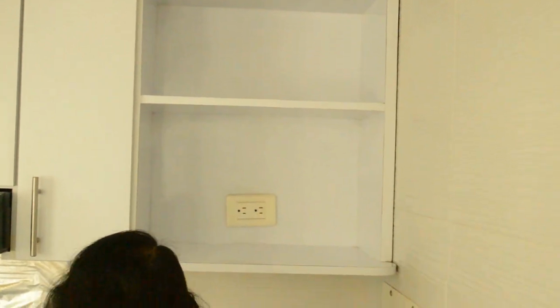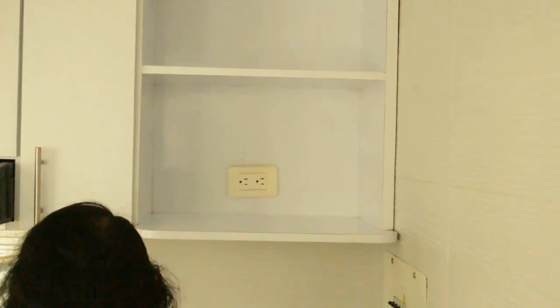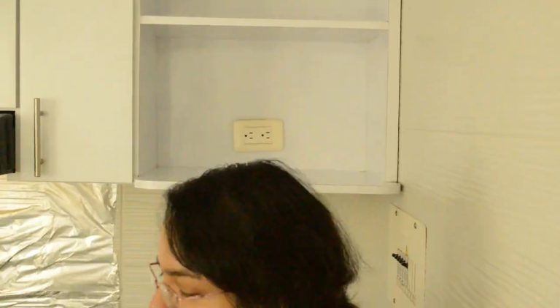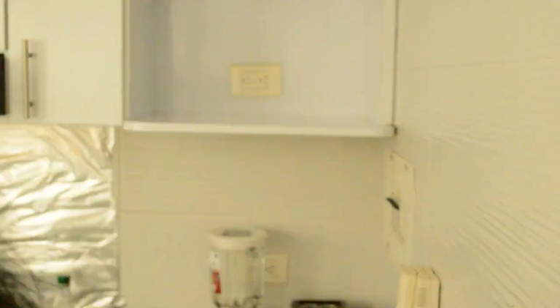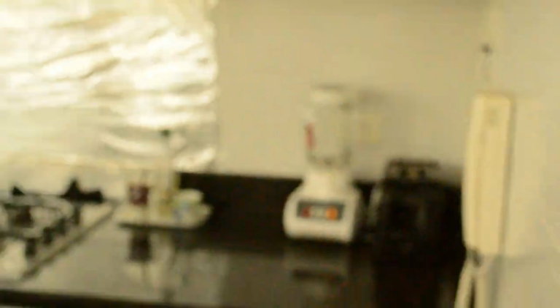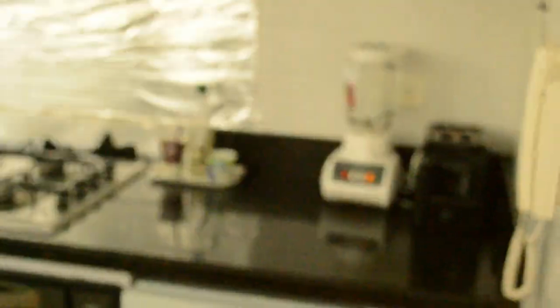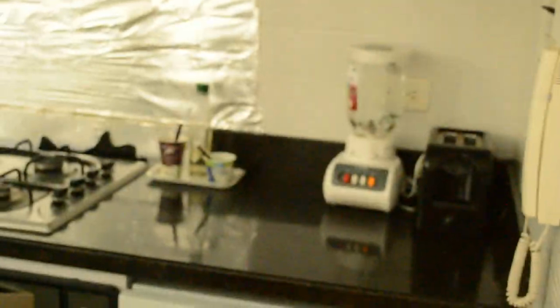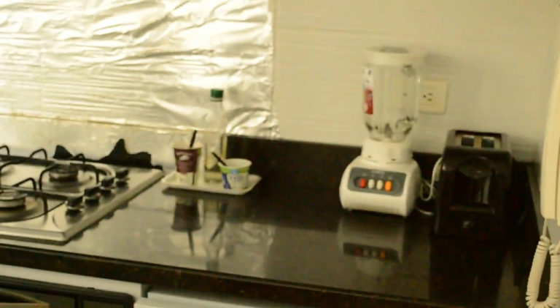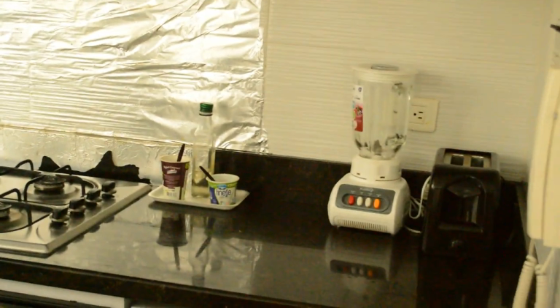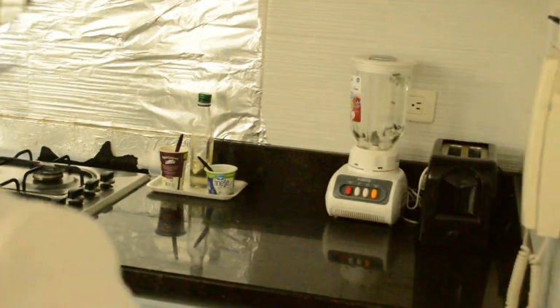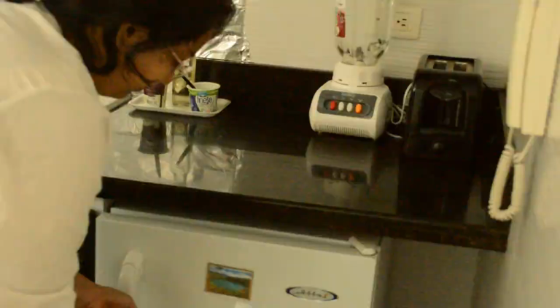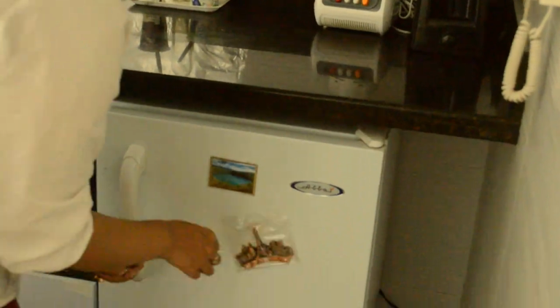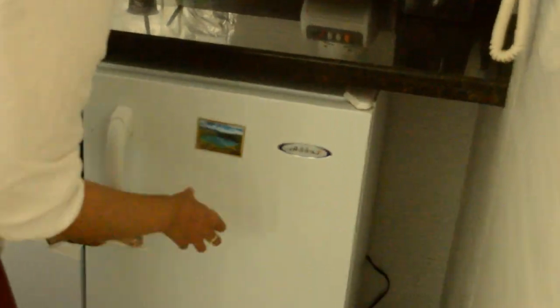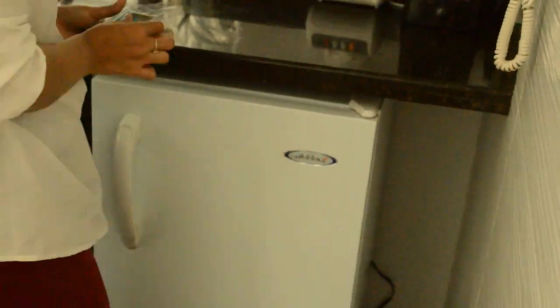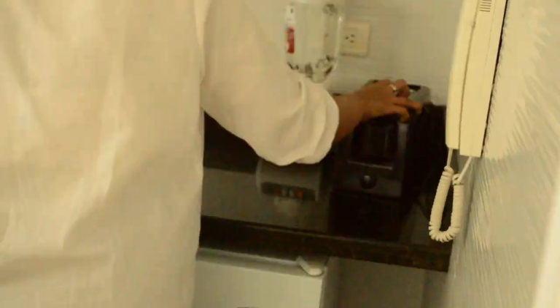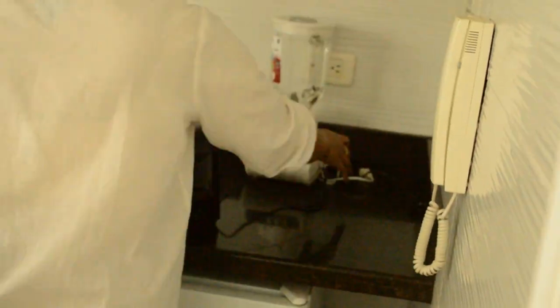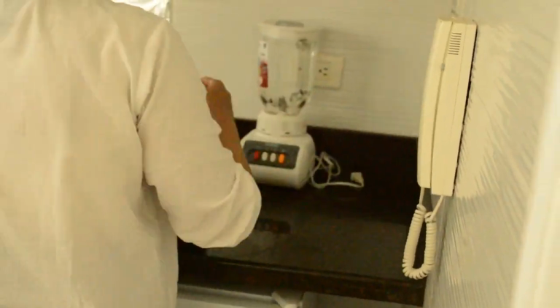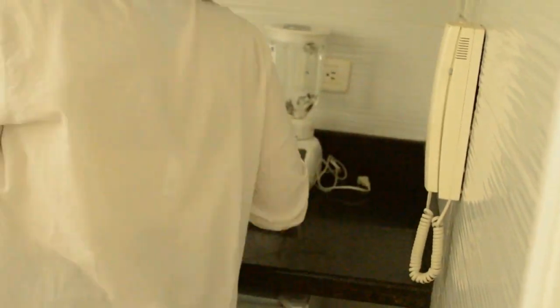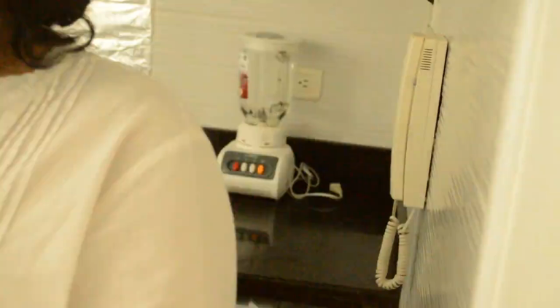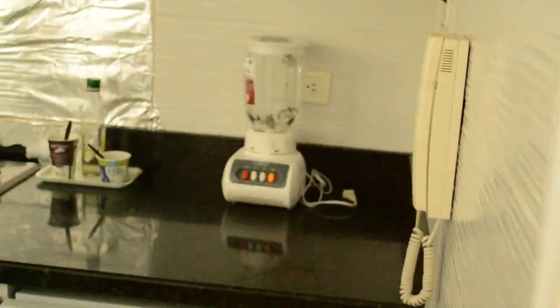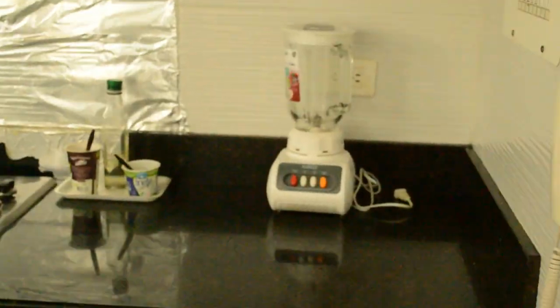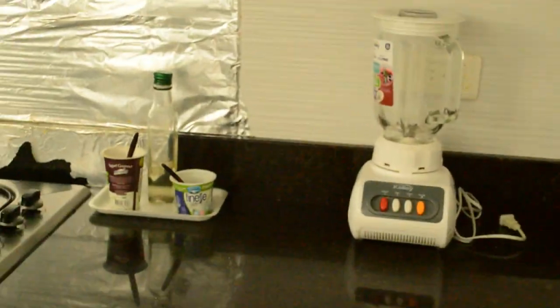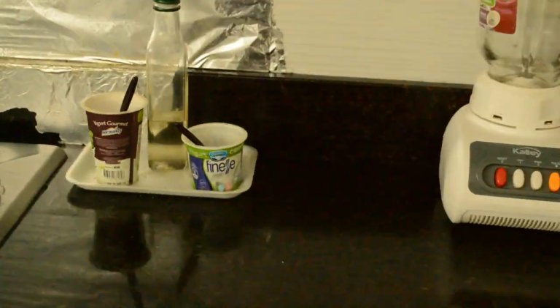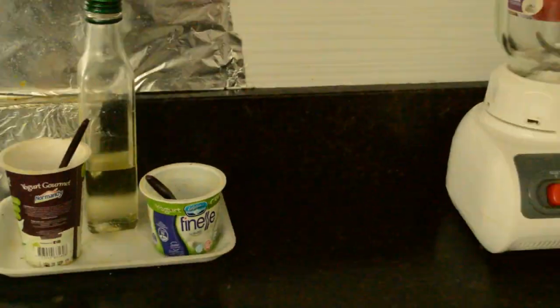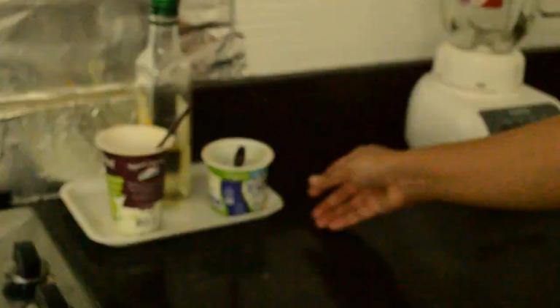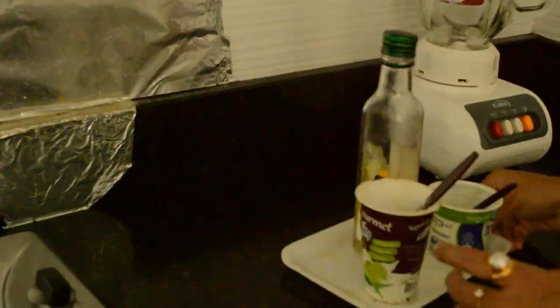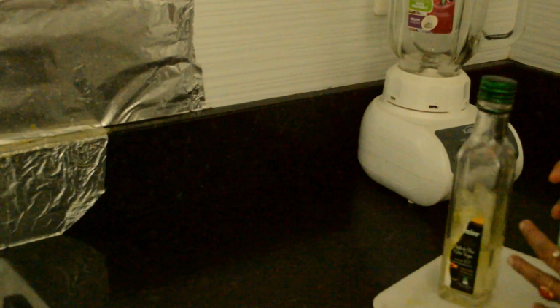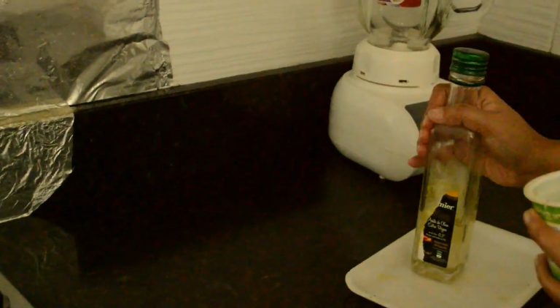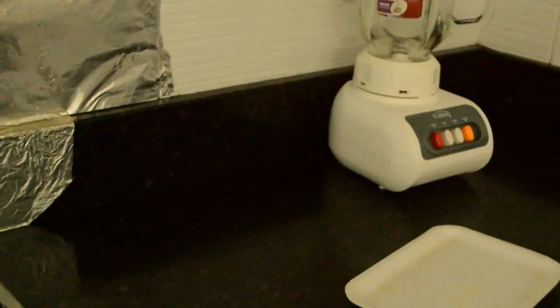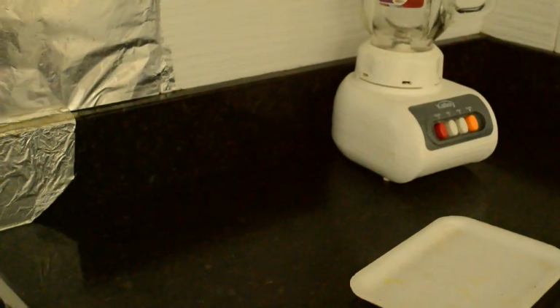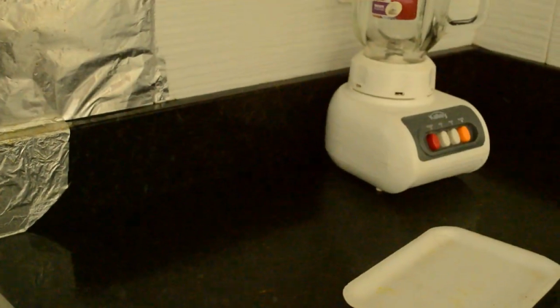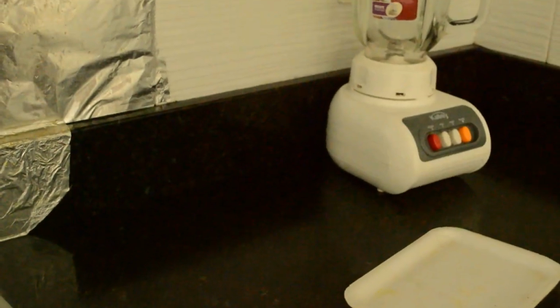Definitely do not skip this part. Remove every item from the kitchen so you have a clean workspace.